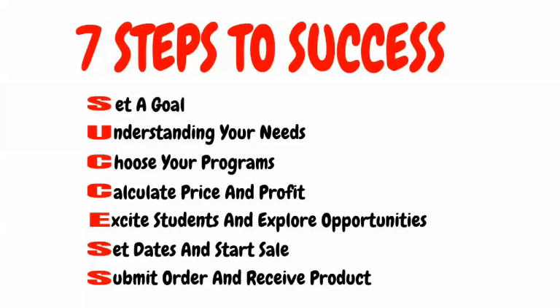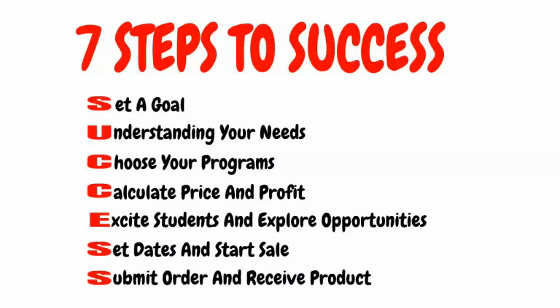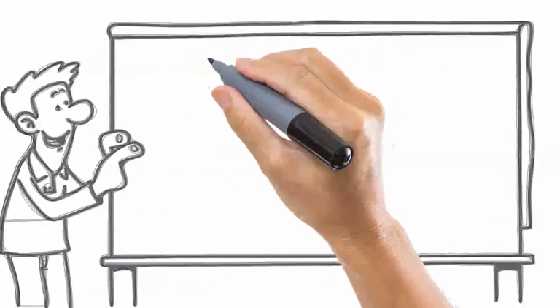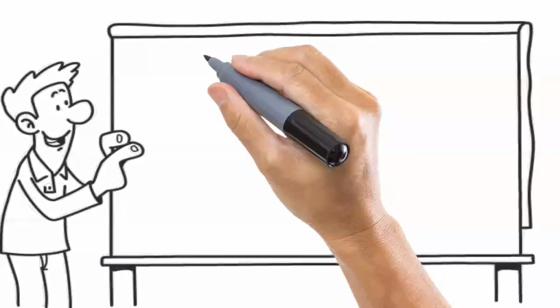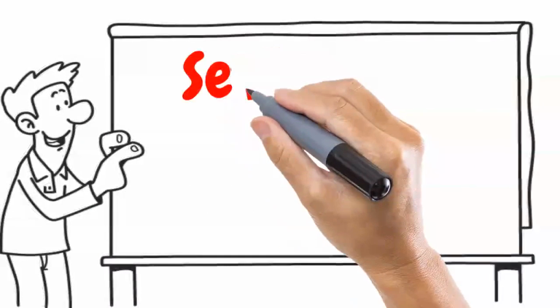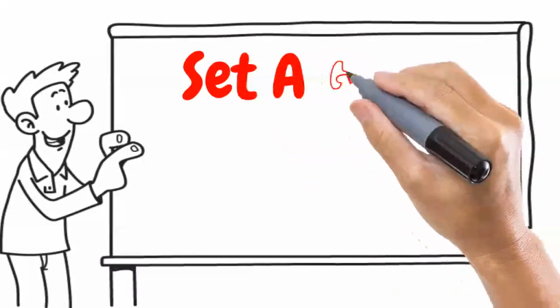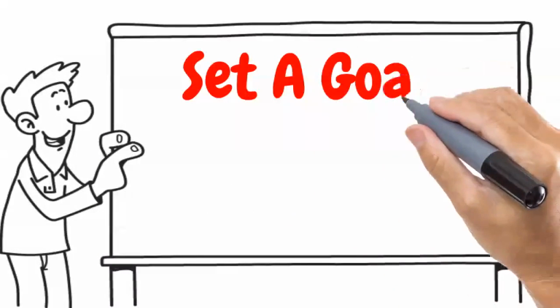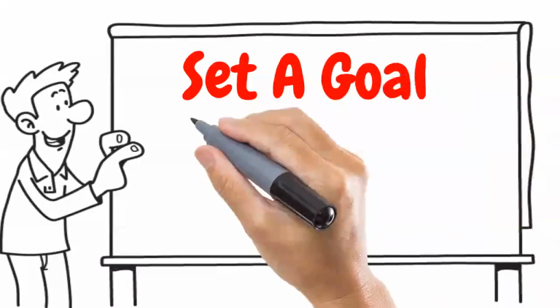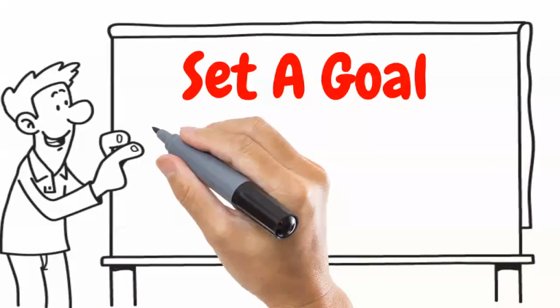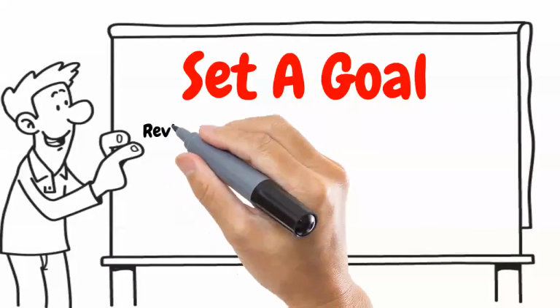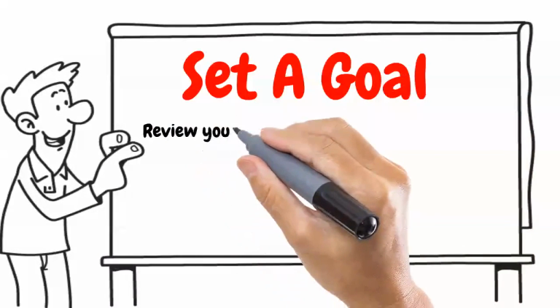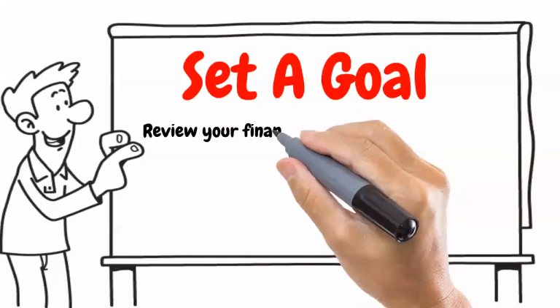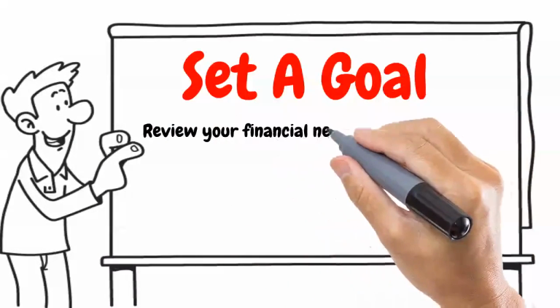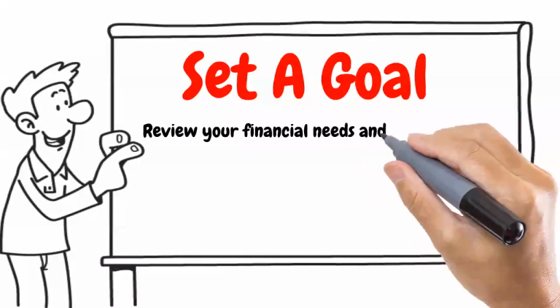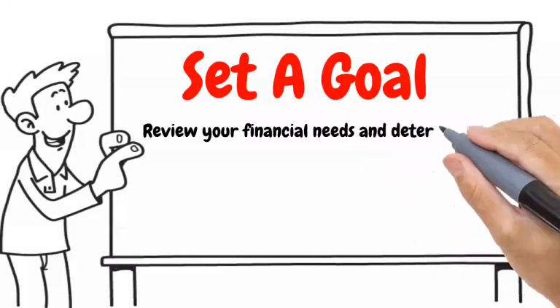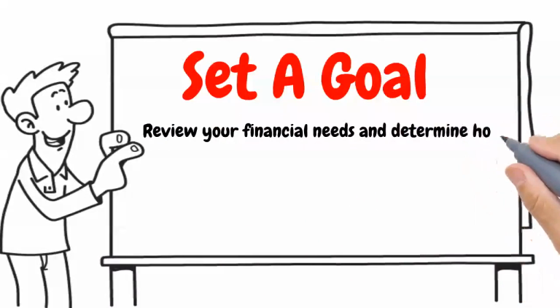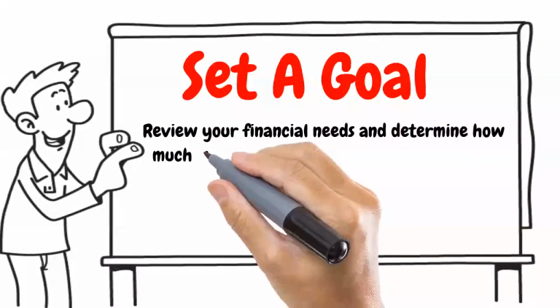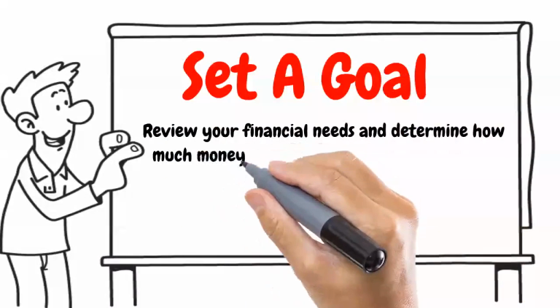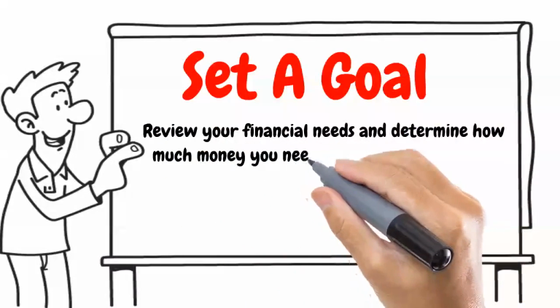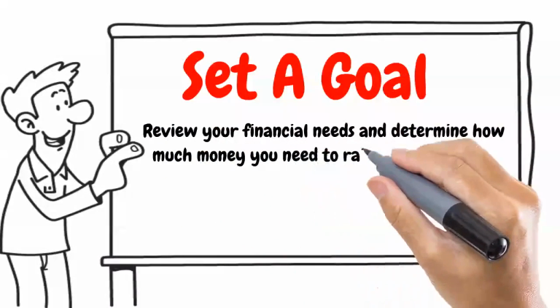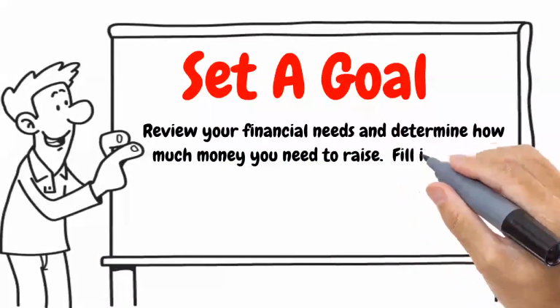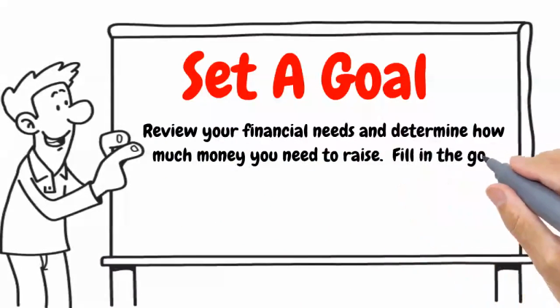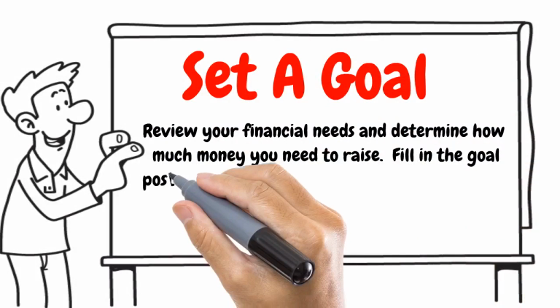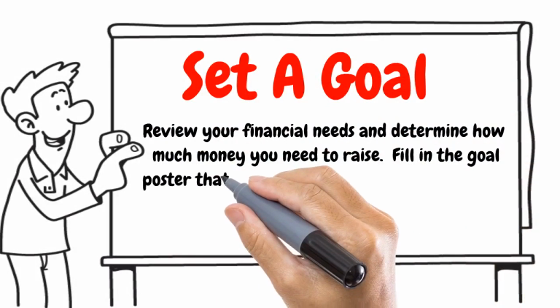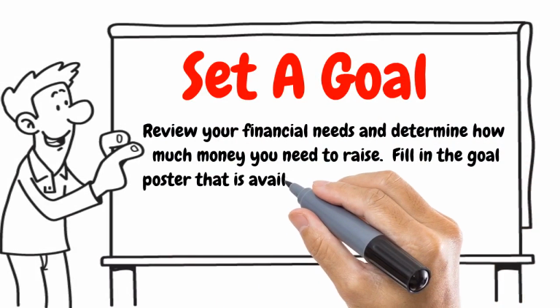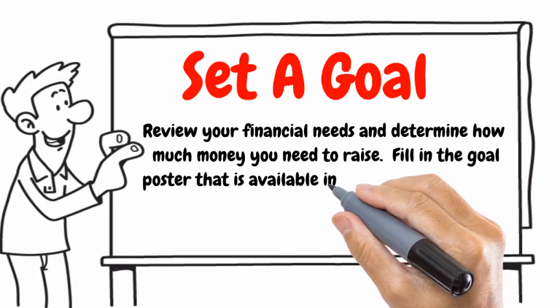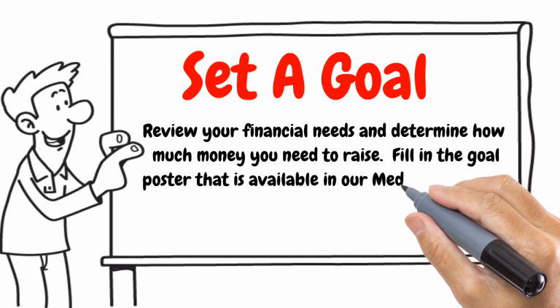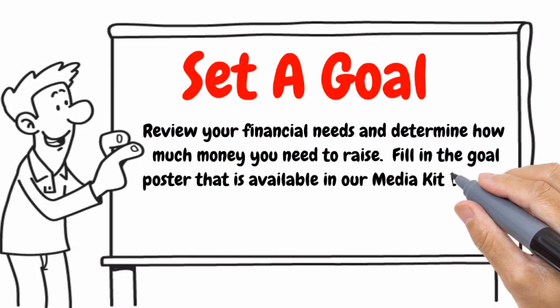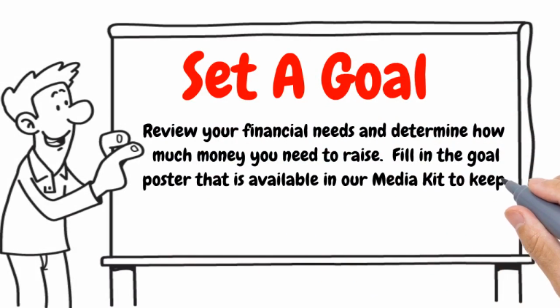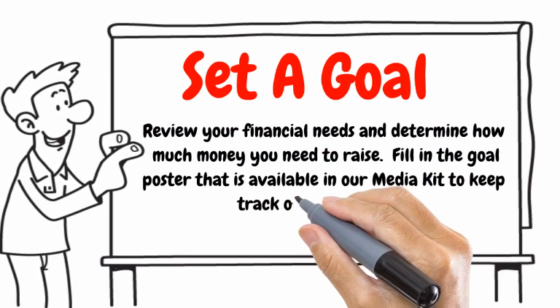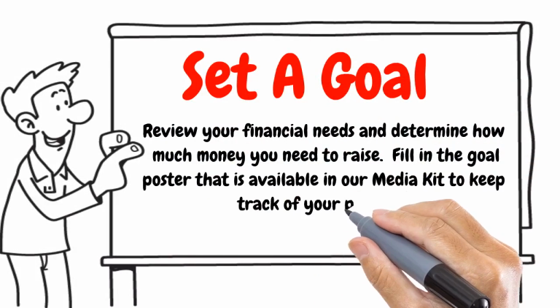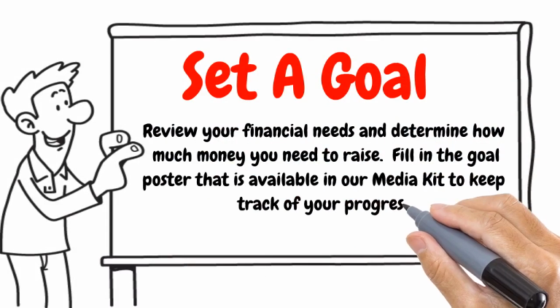Step one: Set a goal. Review your financial needs and determine how much money you need to raise. Fill in the goal poster that is available in our media kit to keep track of your progress.